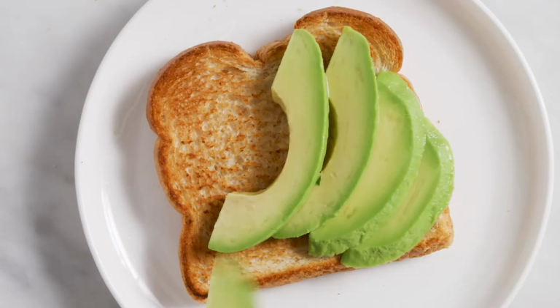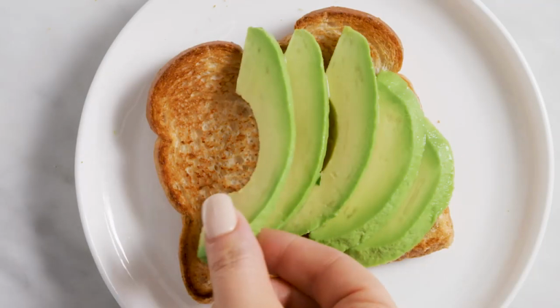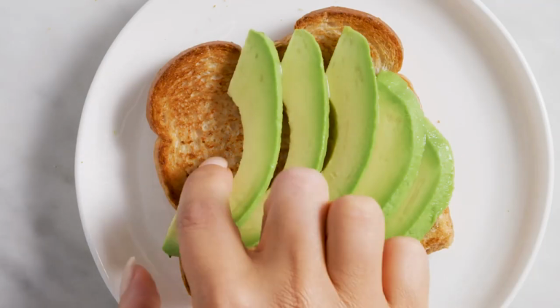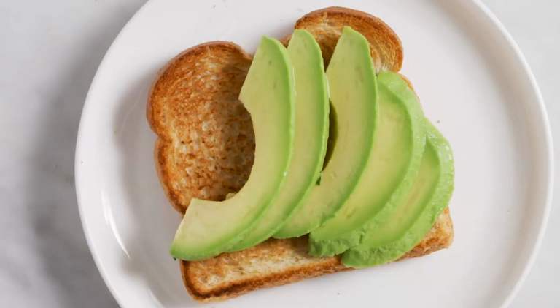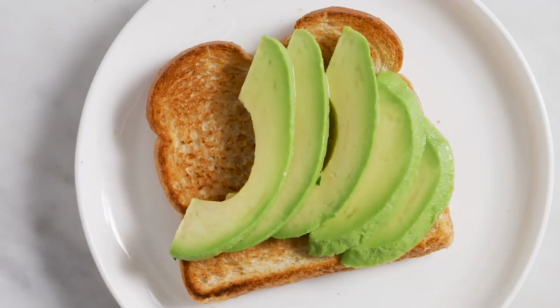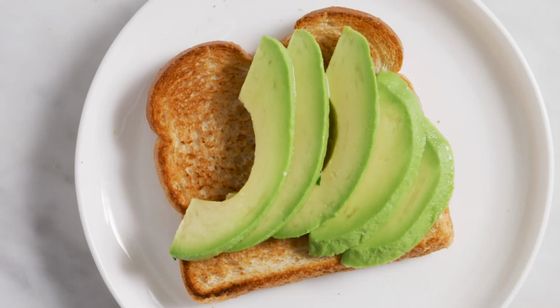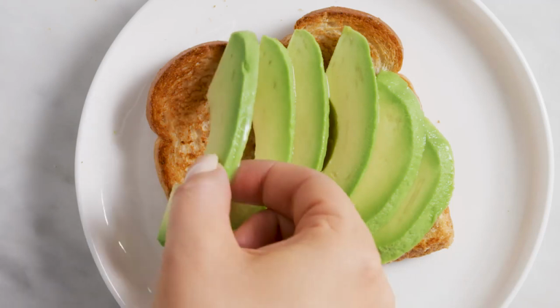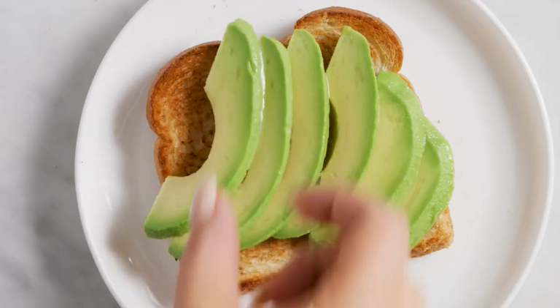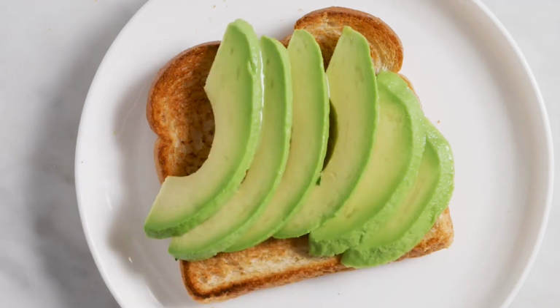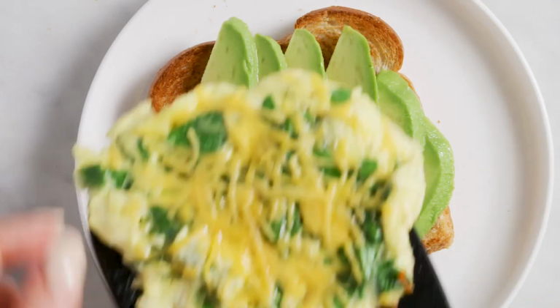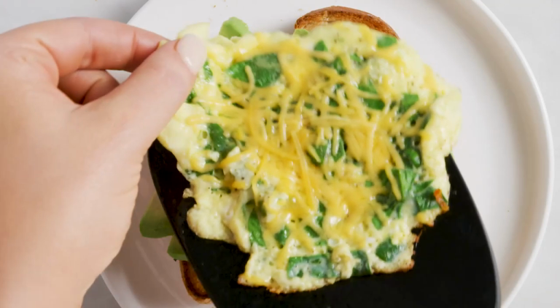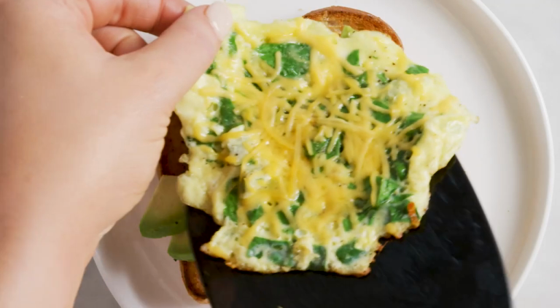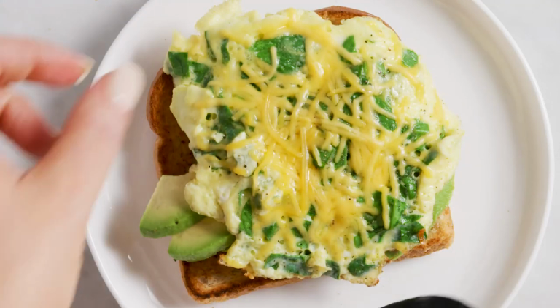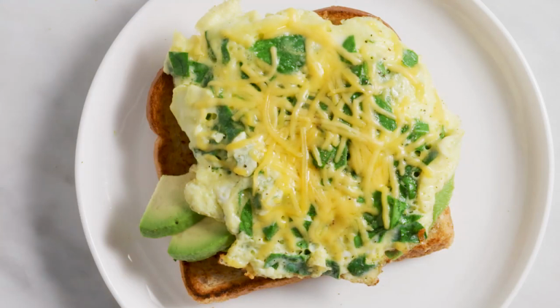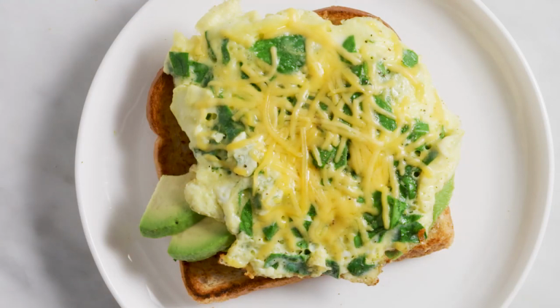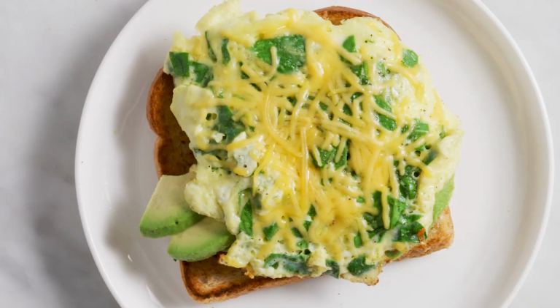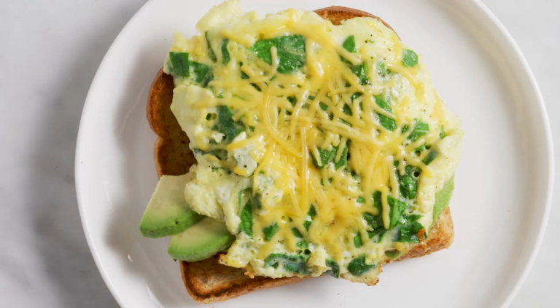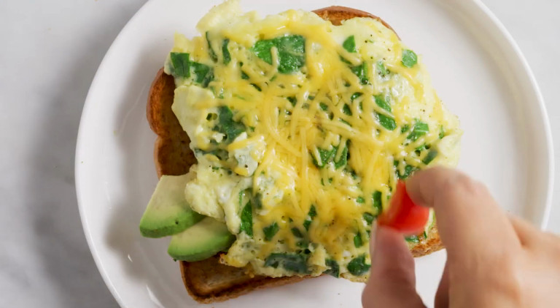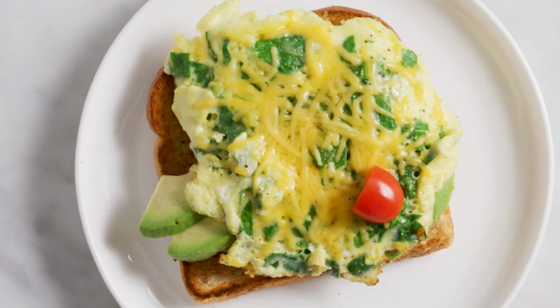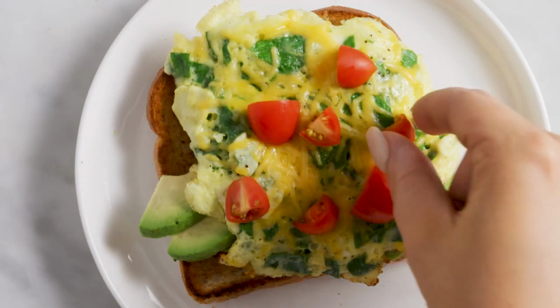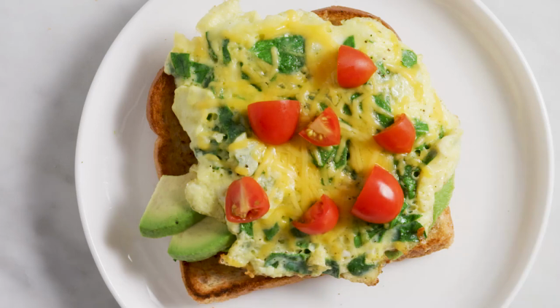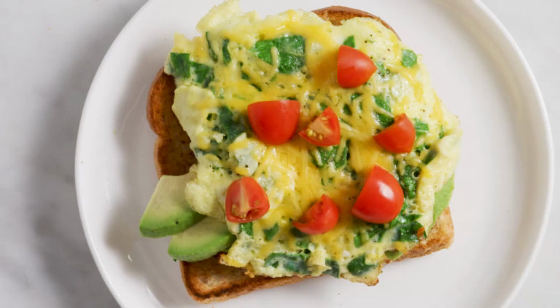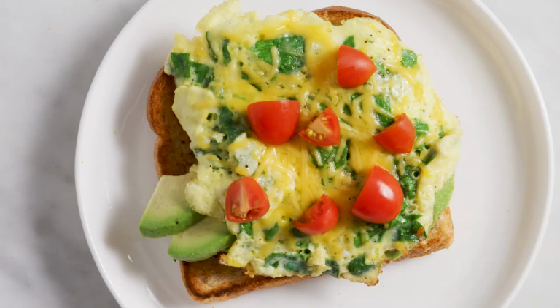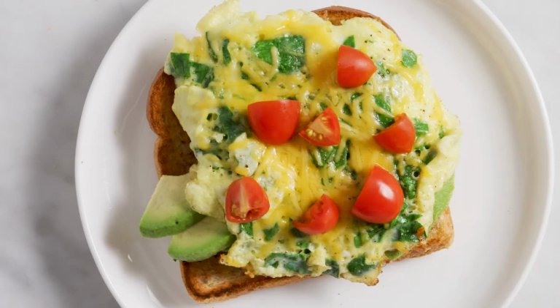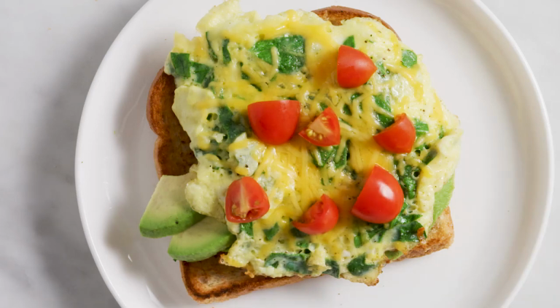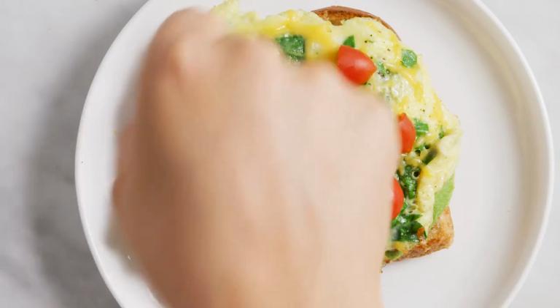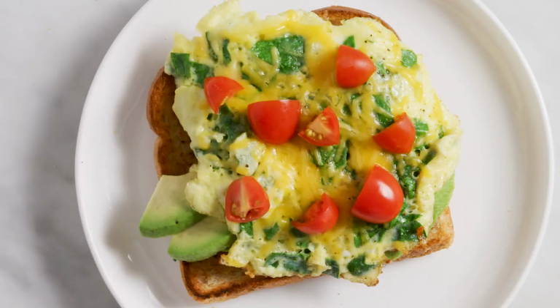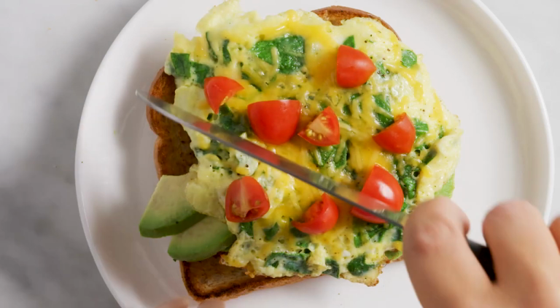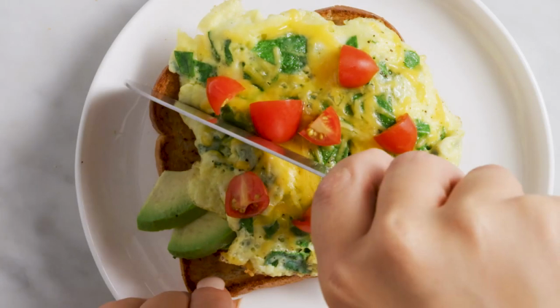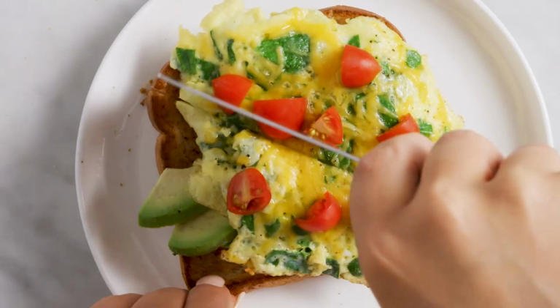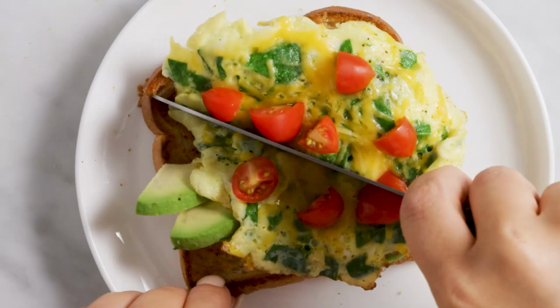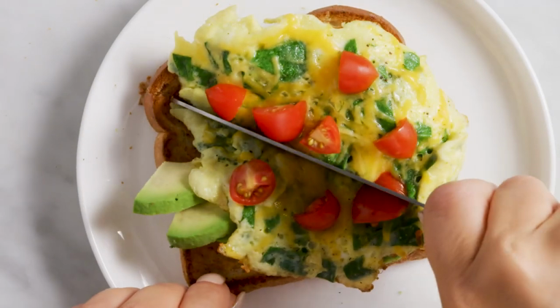Then tile some avocado slices on your toasted bread, then put your eggs on top of that. And seriously, this is shaping up to be a super satisfying breakfast. Finish it up with some quartered cherry tomatoes.